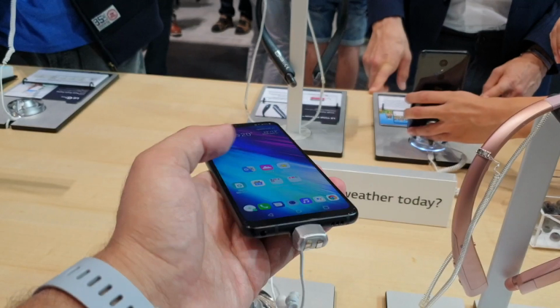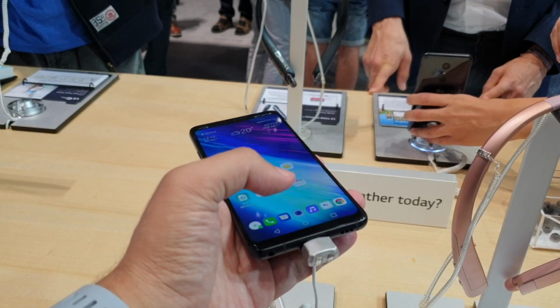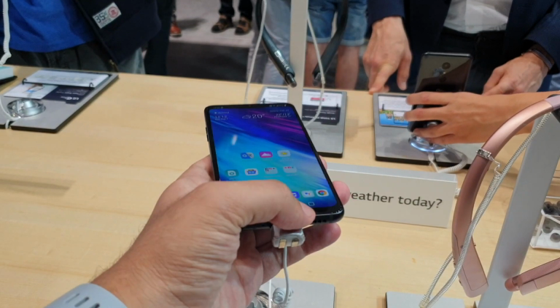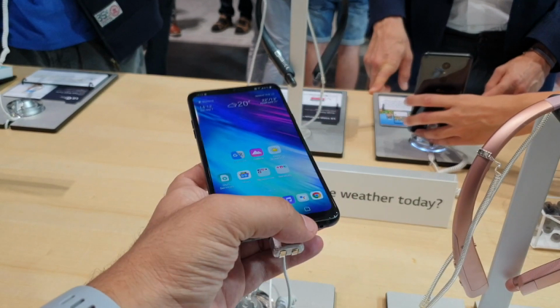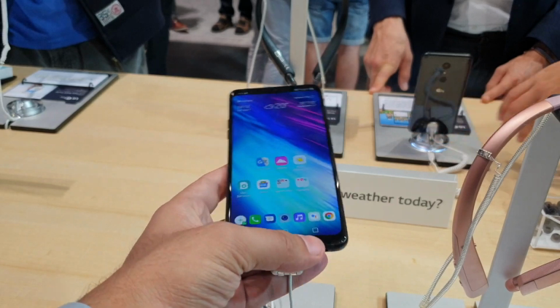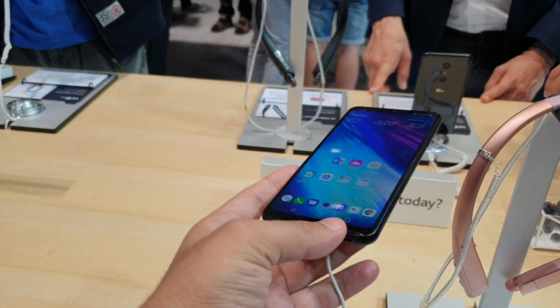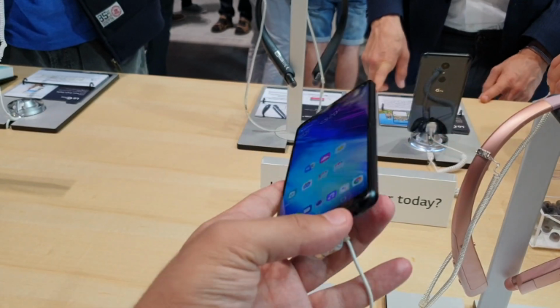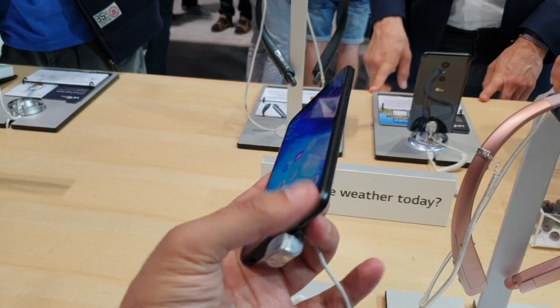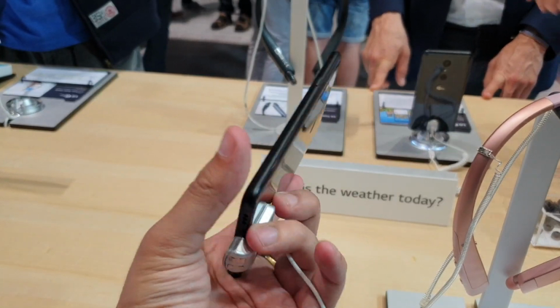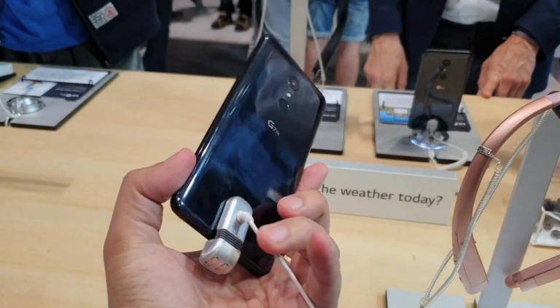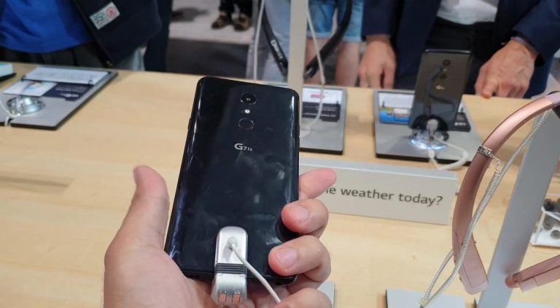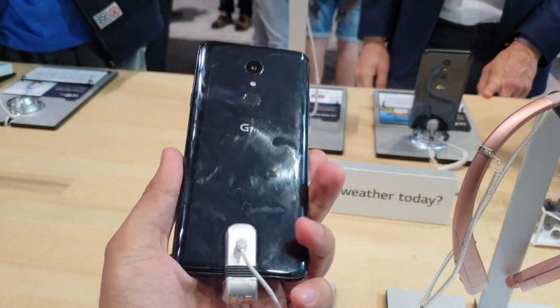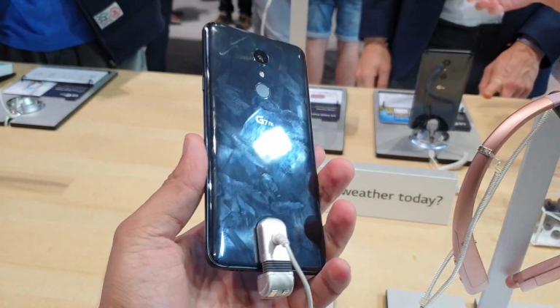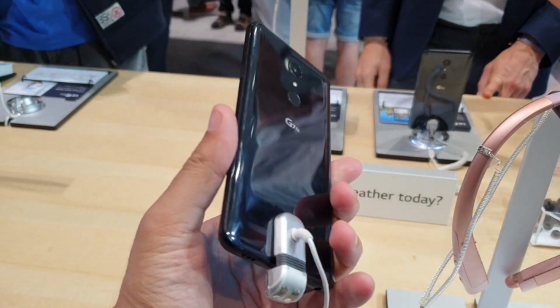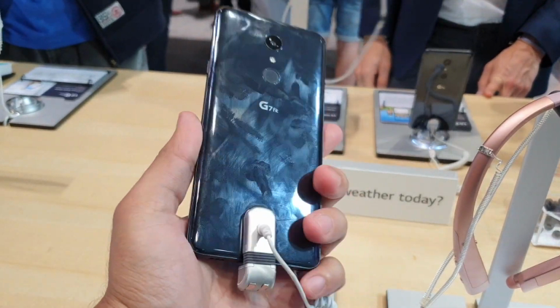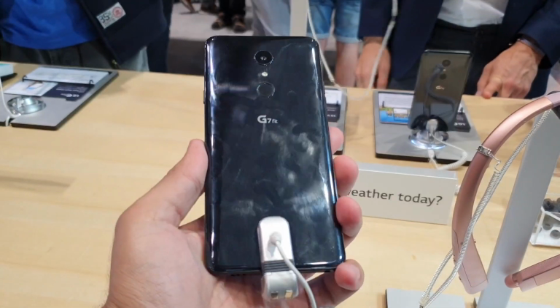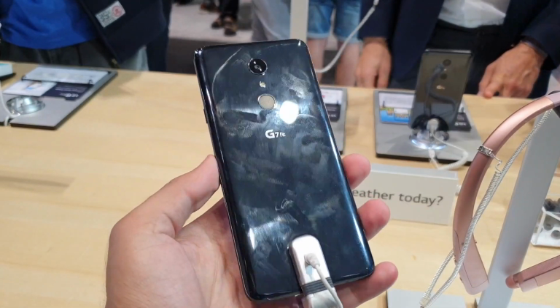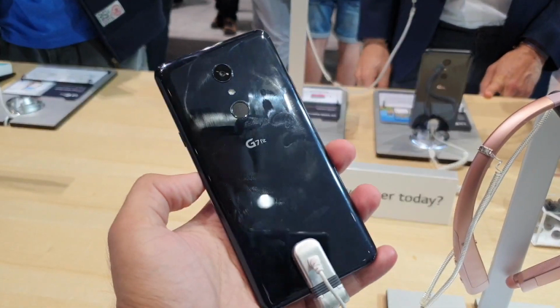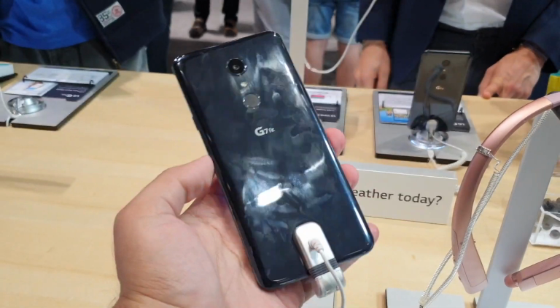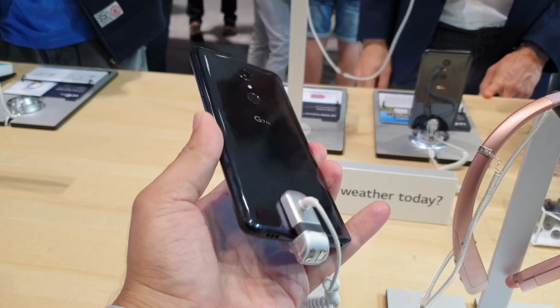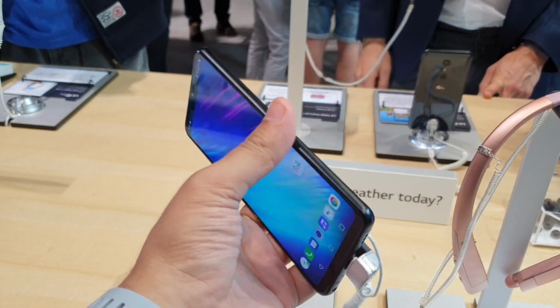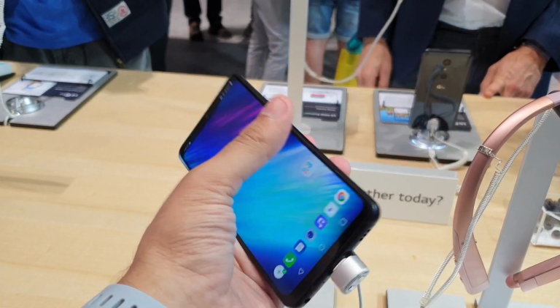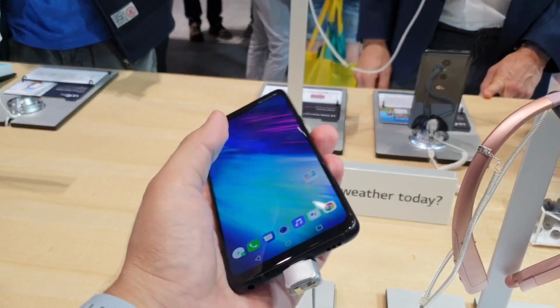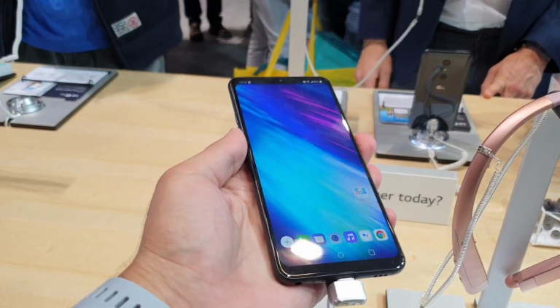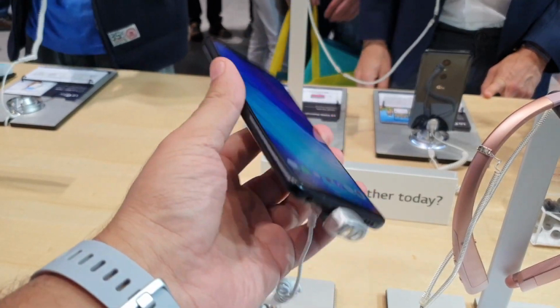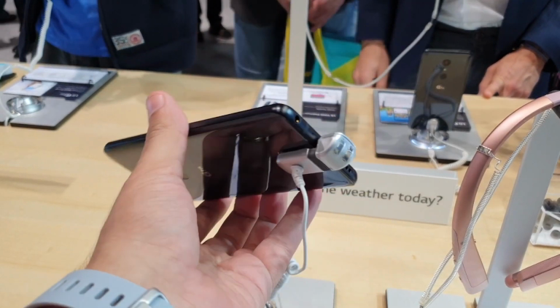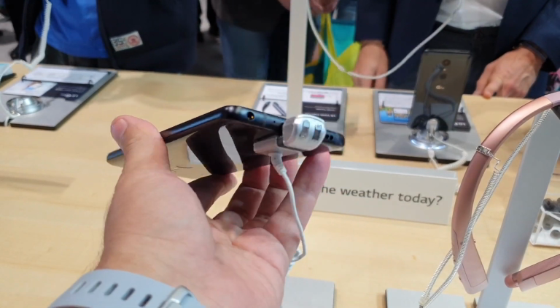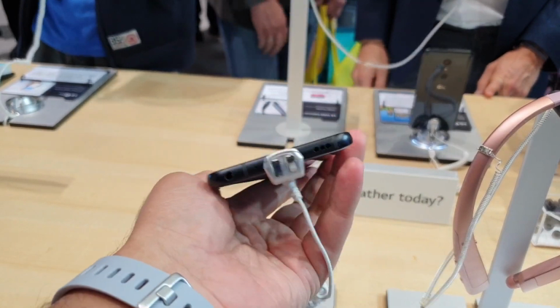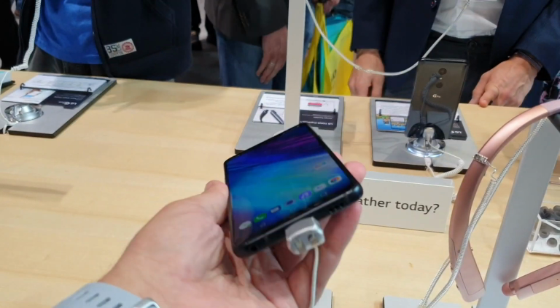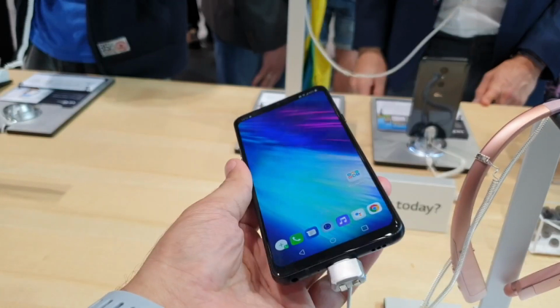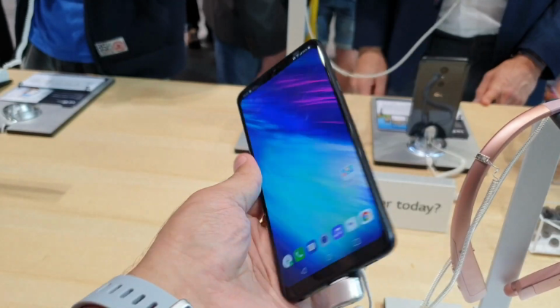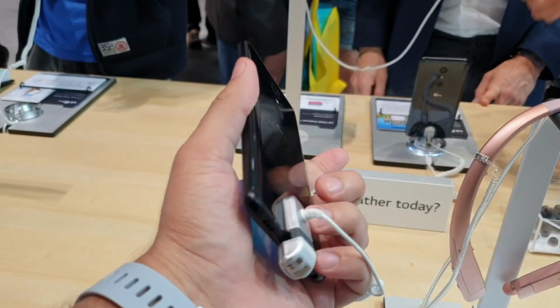Hi friends, I am Nithansh and I am at LG's booth at IFA 2018 where LG has introduced a lot of smartphones recently and I have managed to get my hands on them.